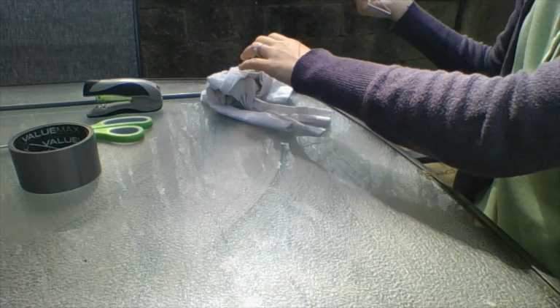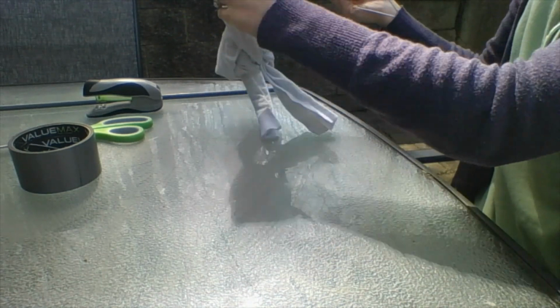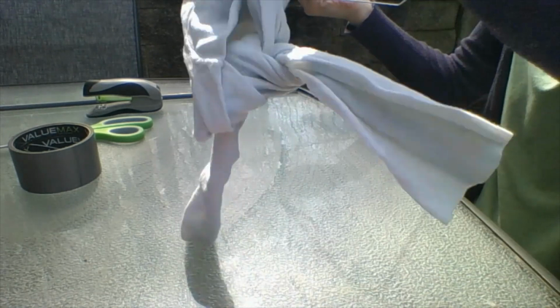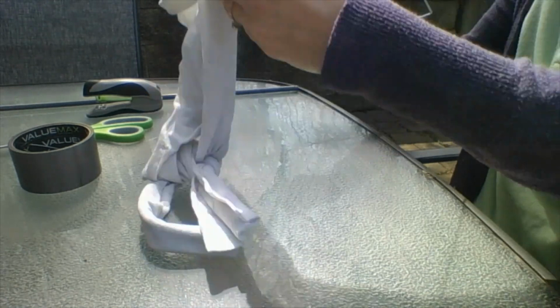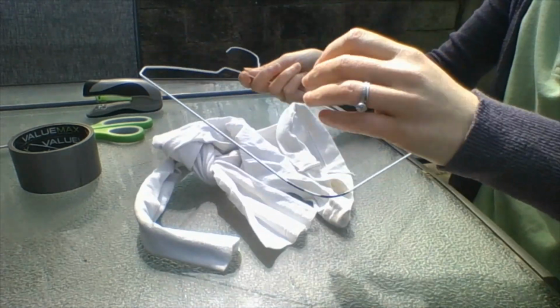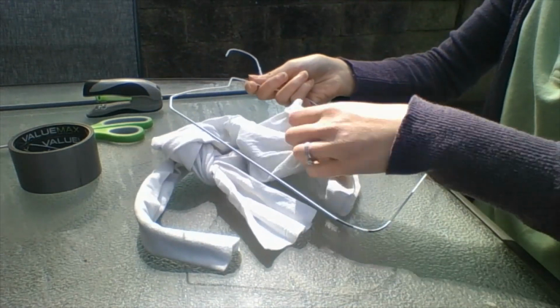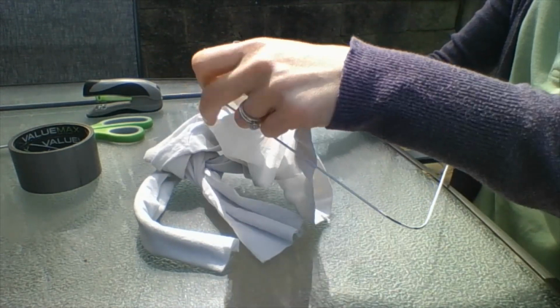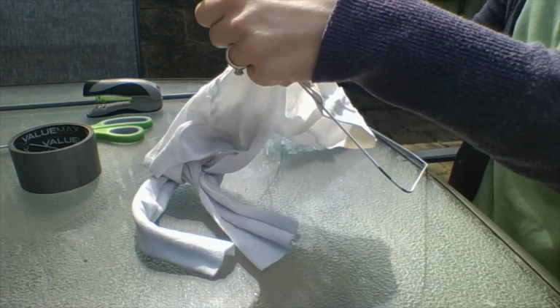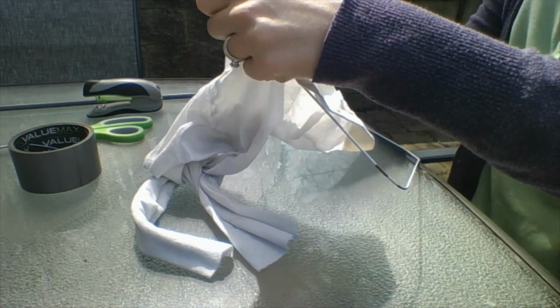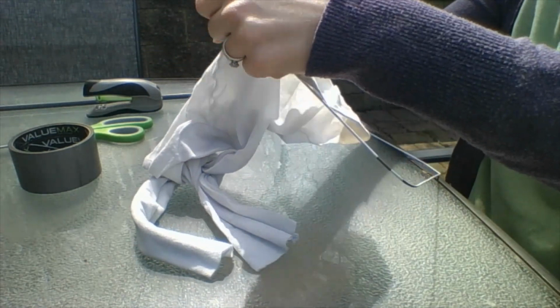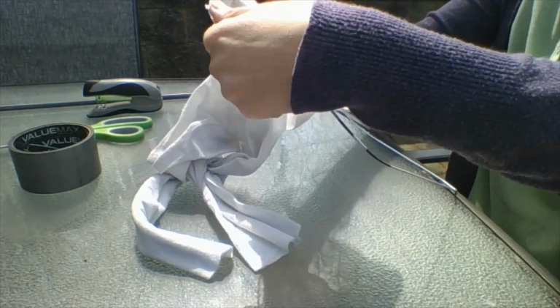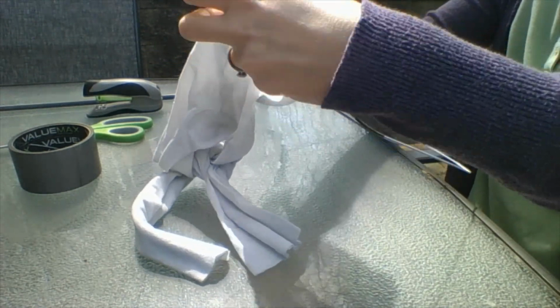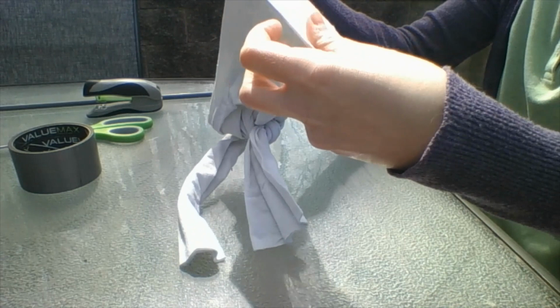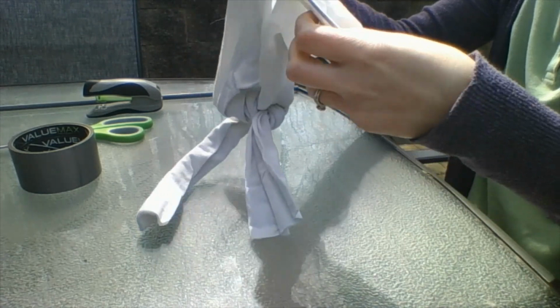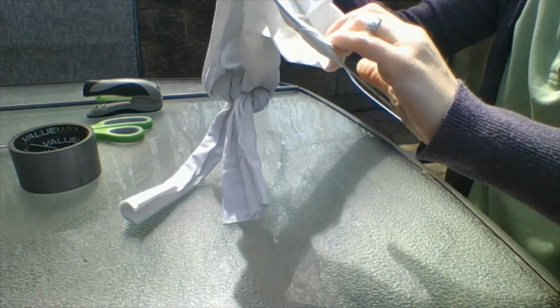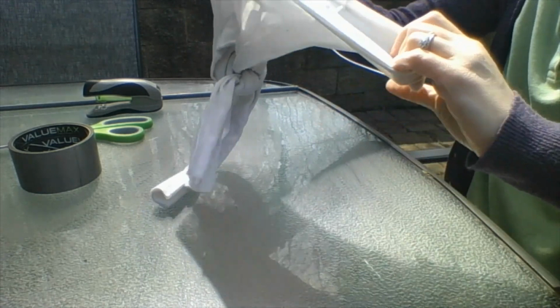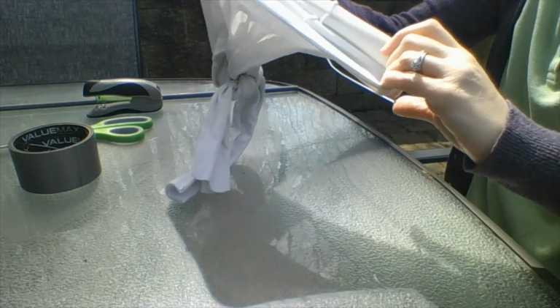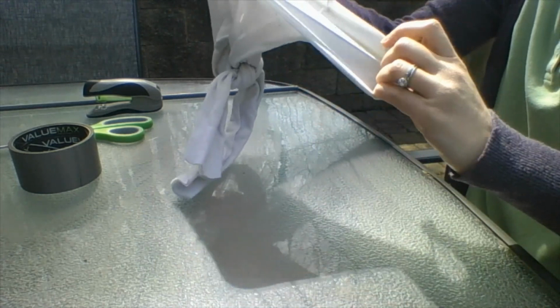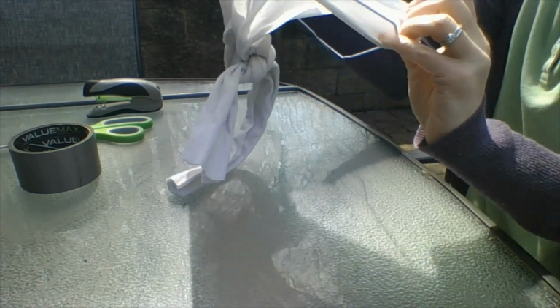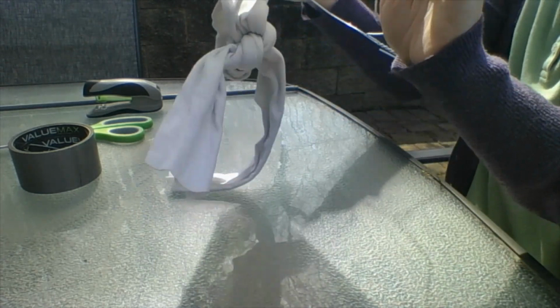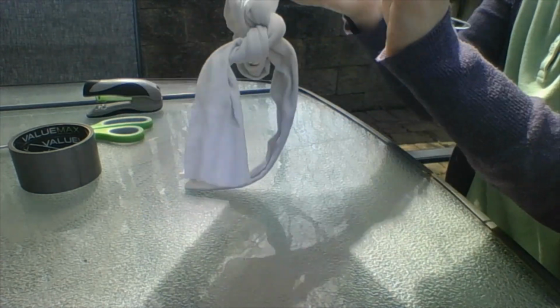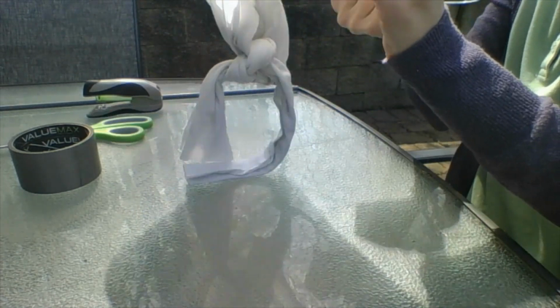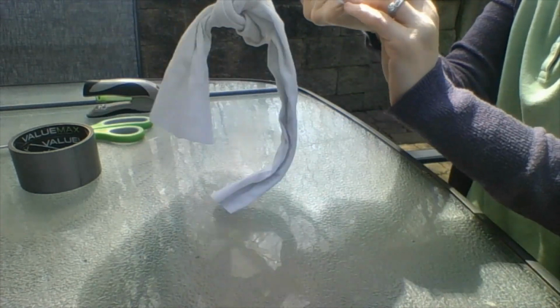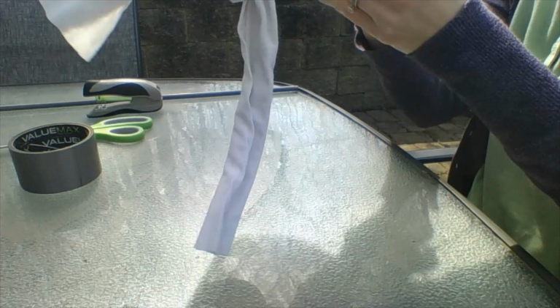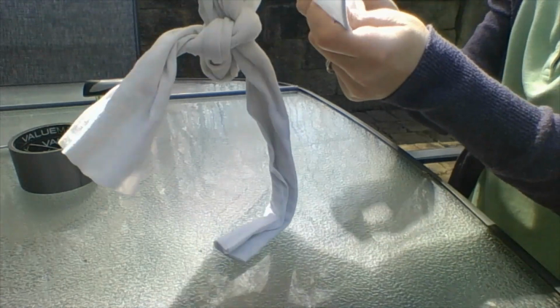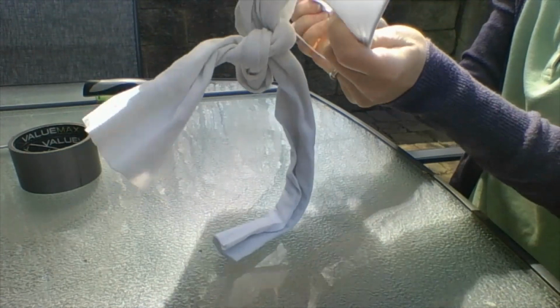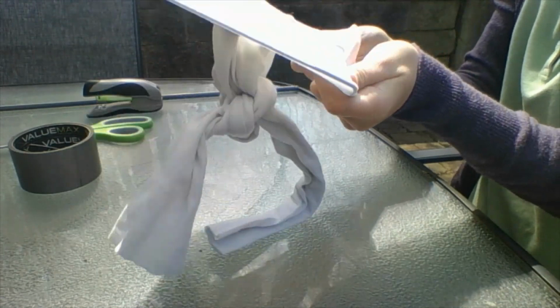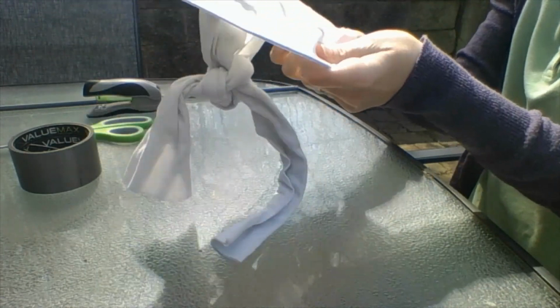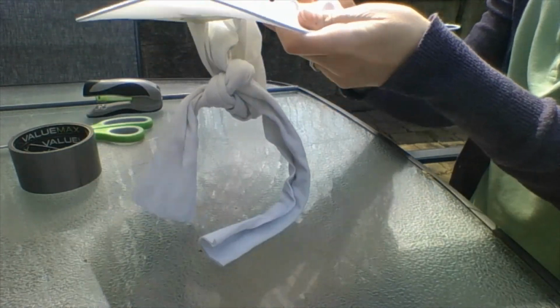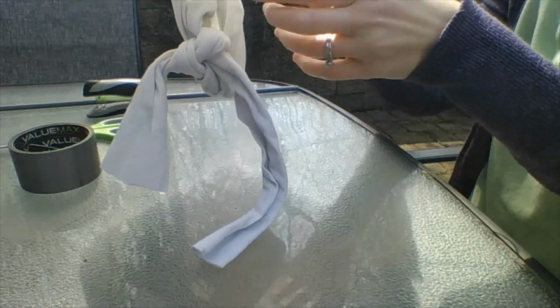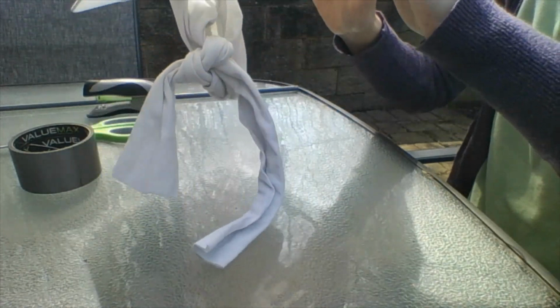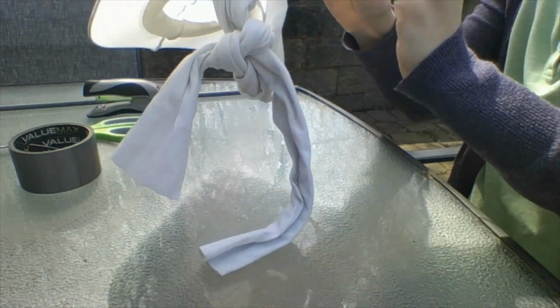Now take your tights and put them in the middle of the hanger, folding the waistband around the hanger. You're going to have to stretch them — this is why you didn't want to use kids' tights. Adult ones are going to work a lot better.